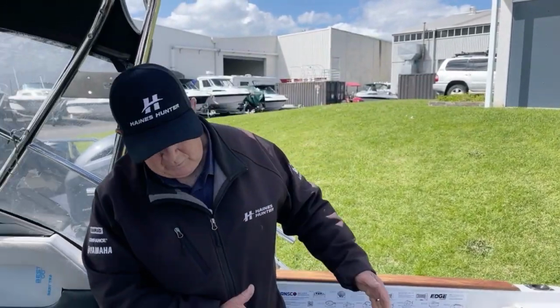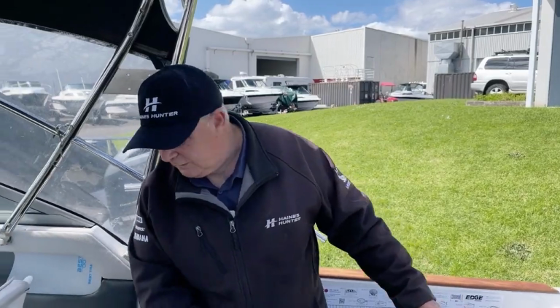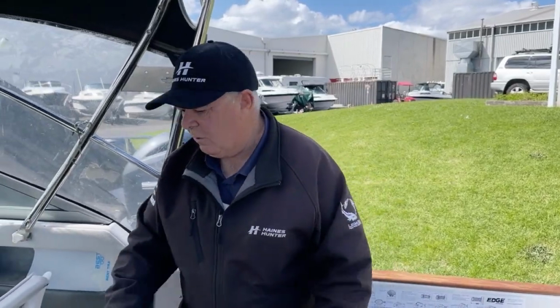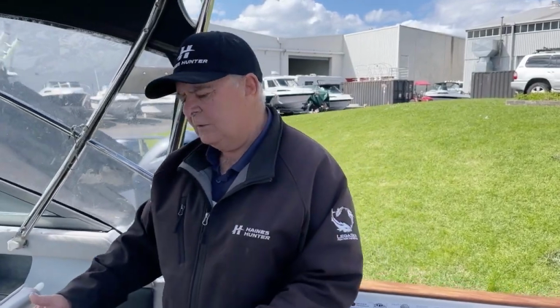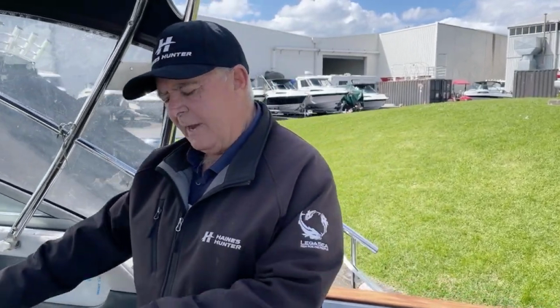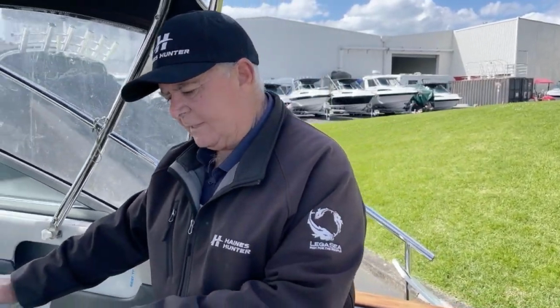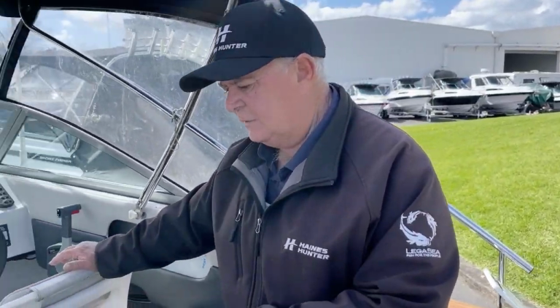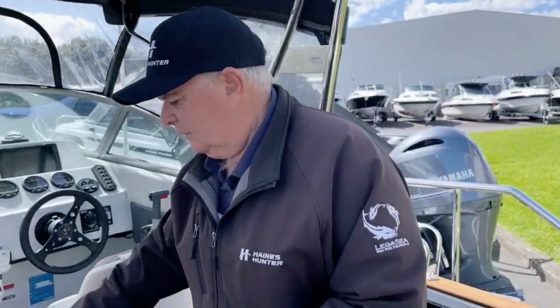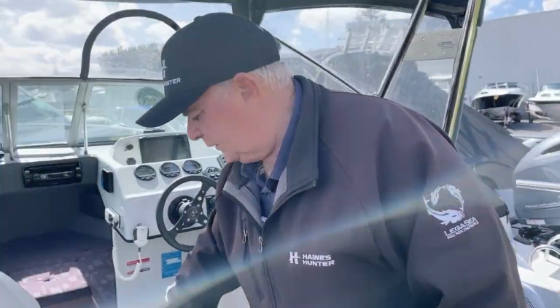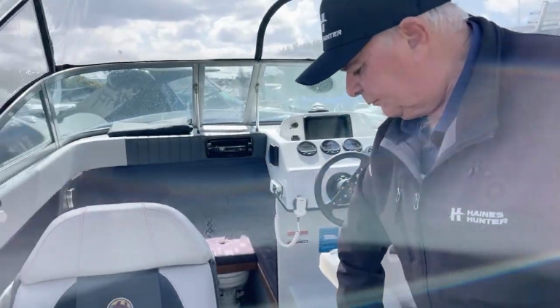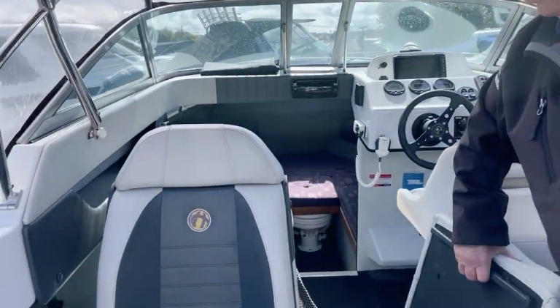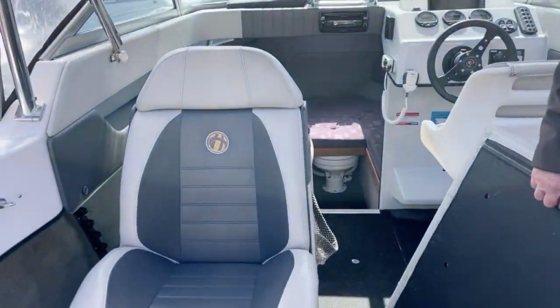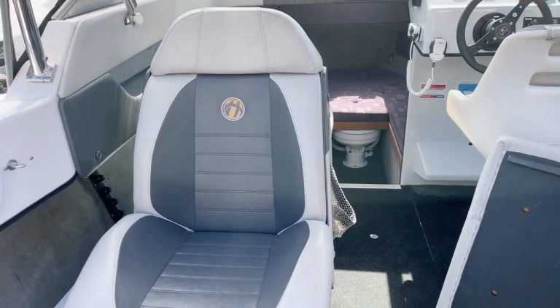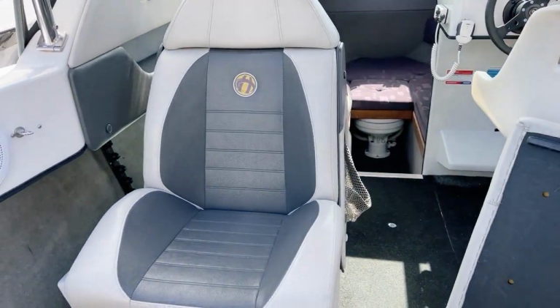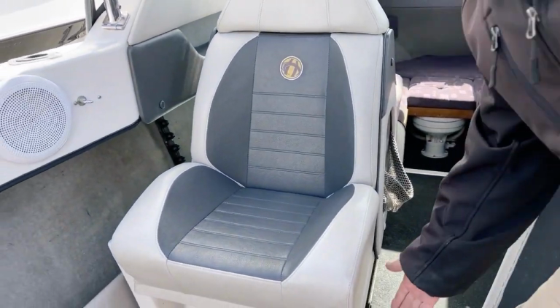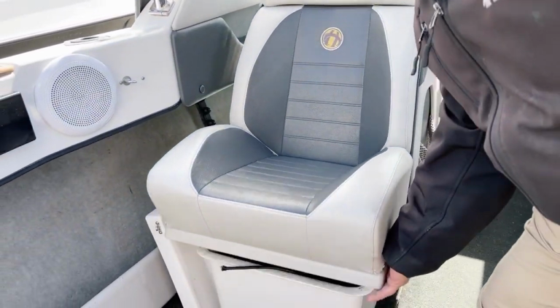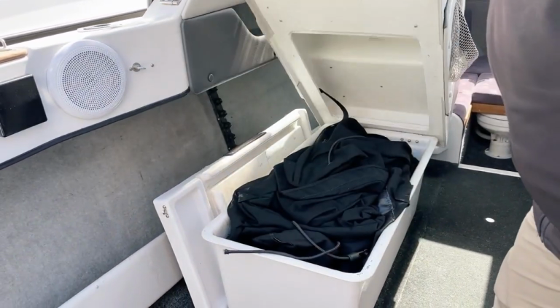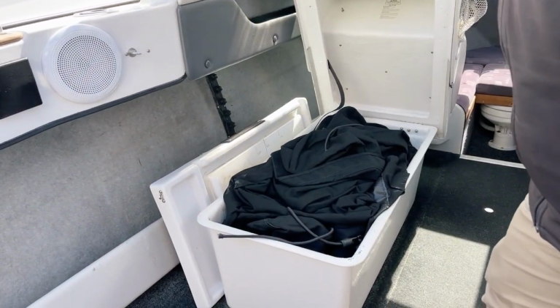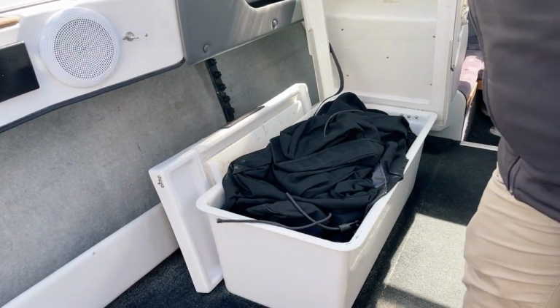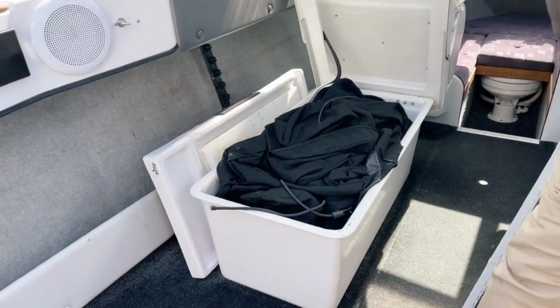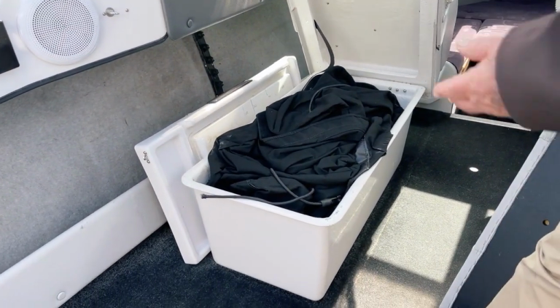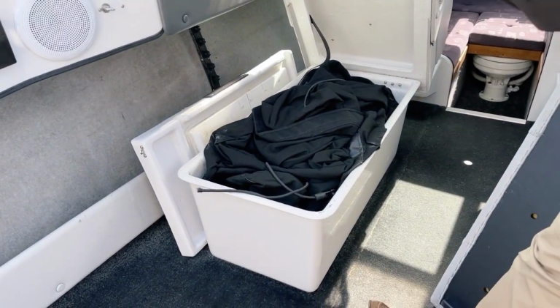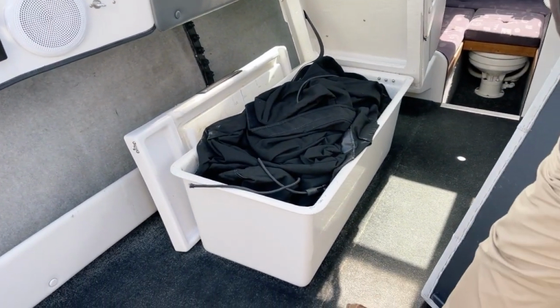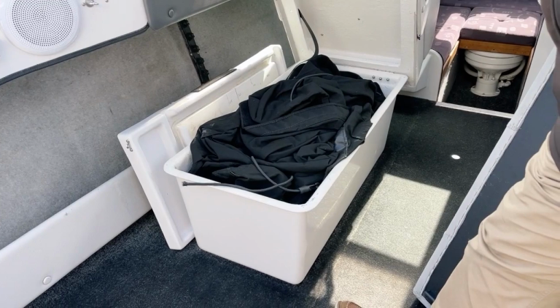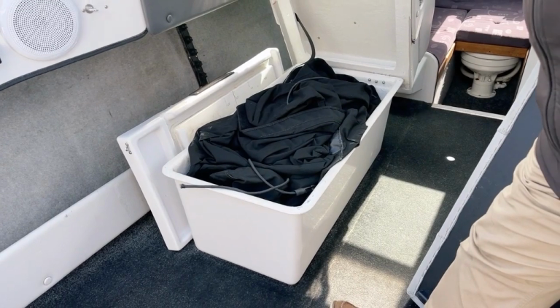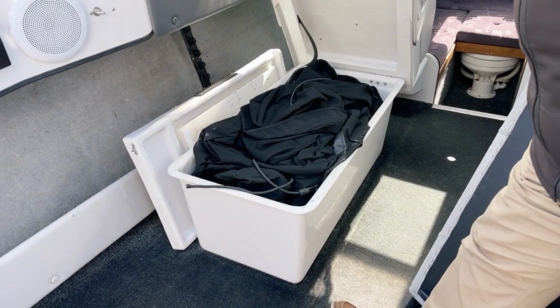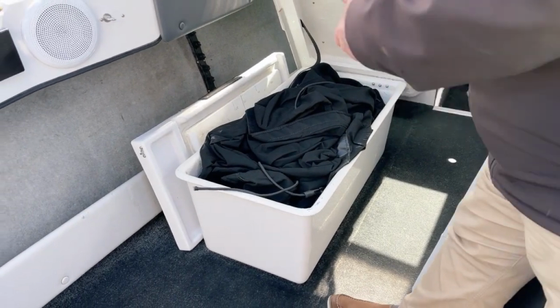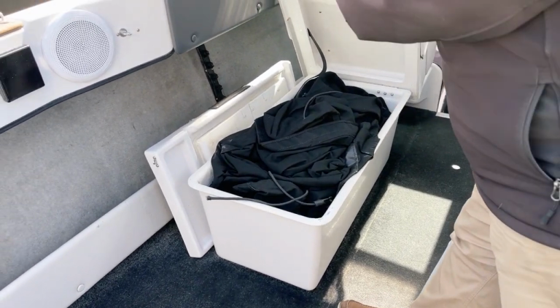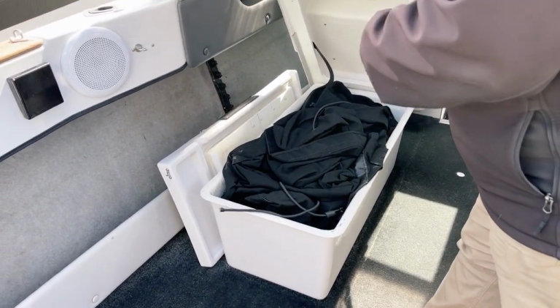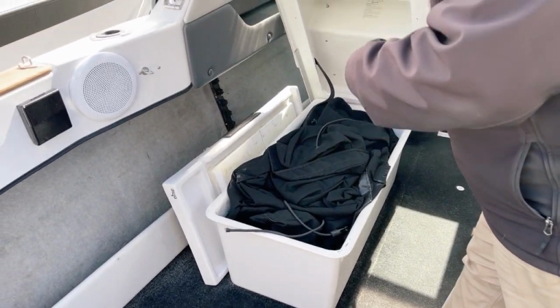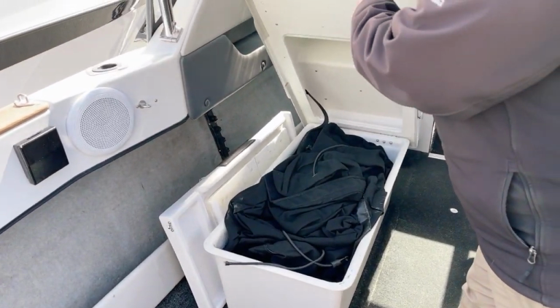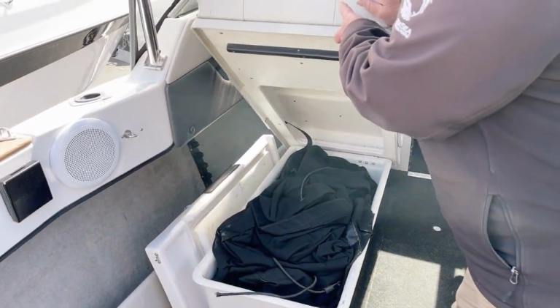Moving up forward, the back-to-back seat is nice and comfortable with plenty of storage underneath, and this boat has got a complete all-over storage cover under the seat to give you an idea of what sort of storage space is in there.